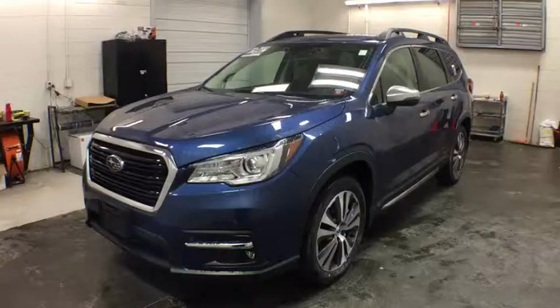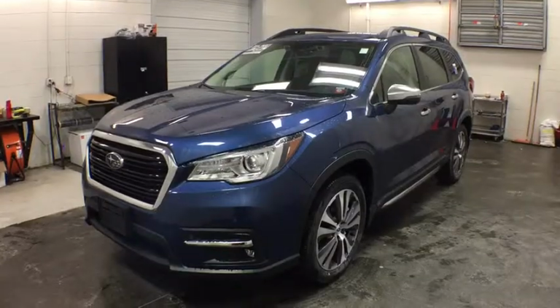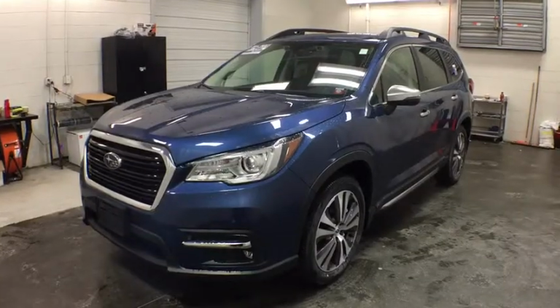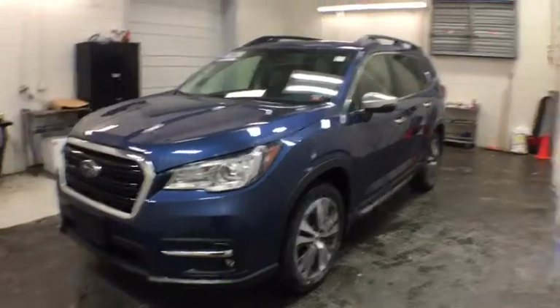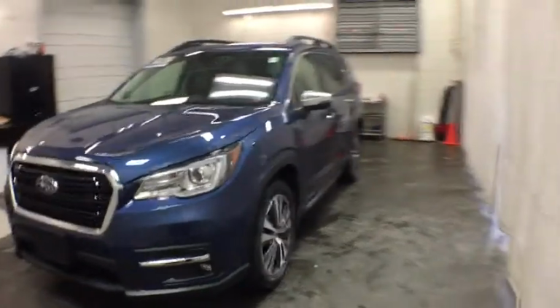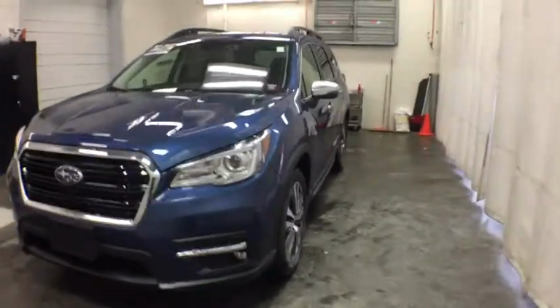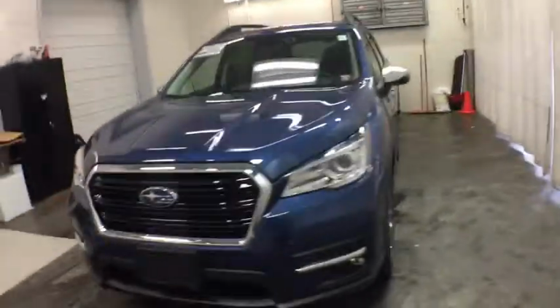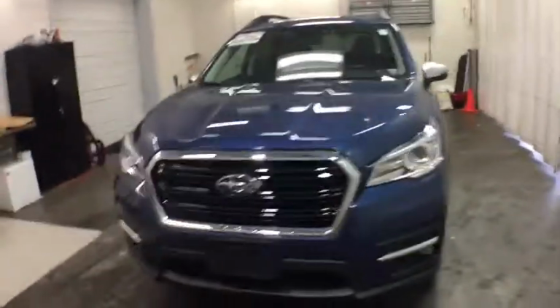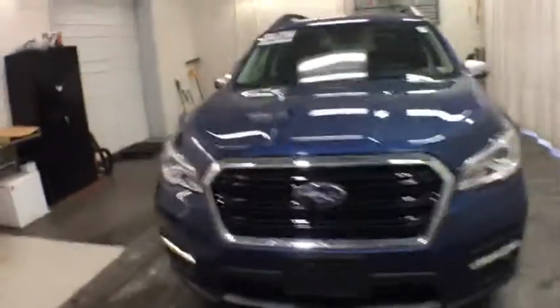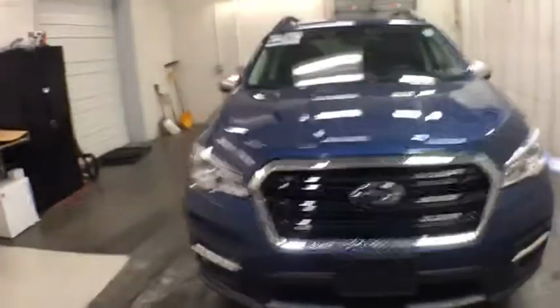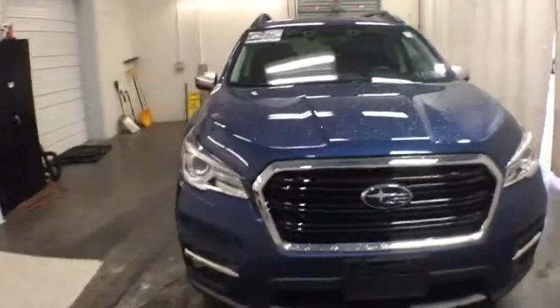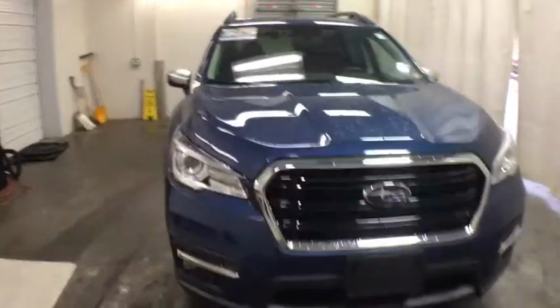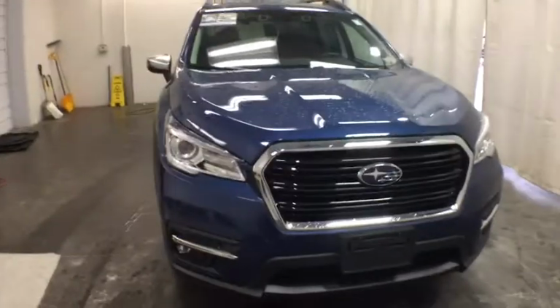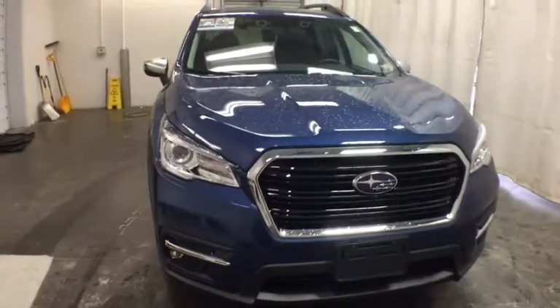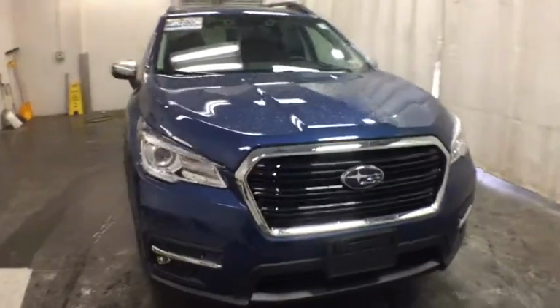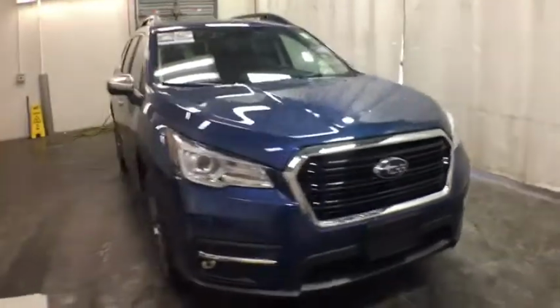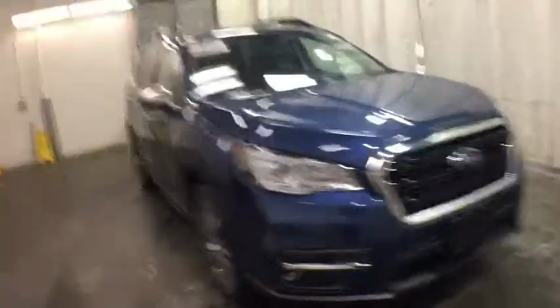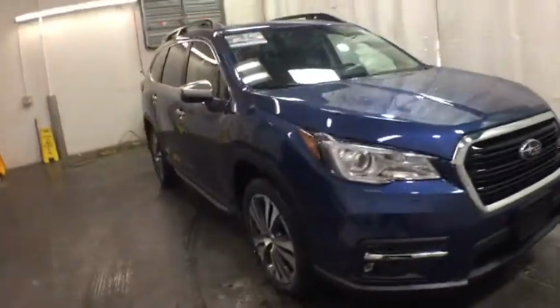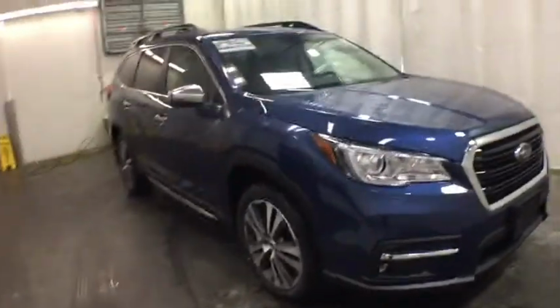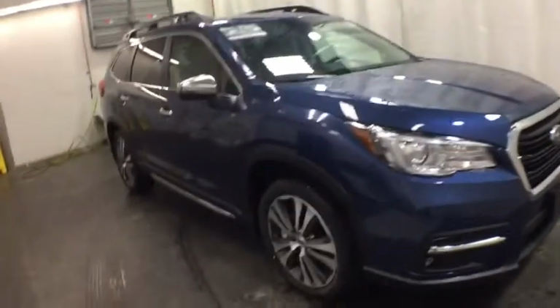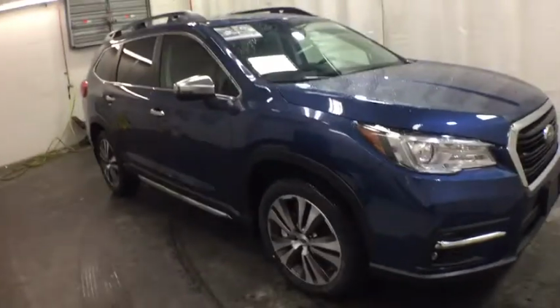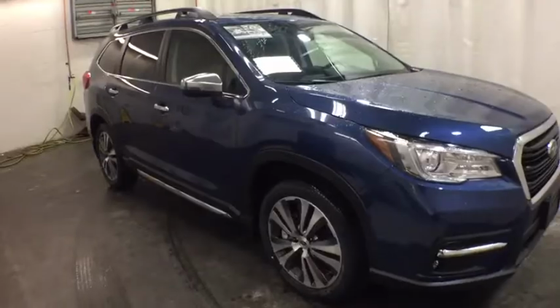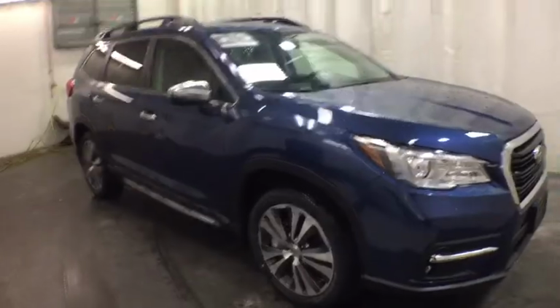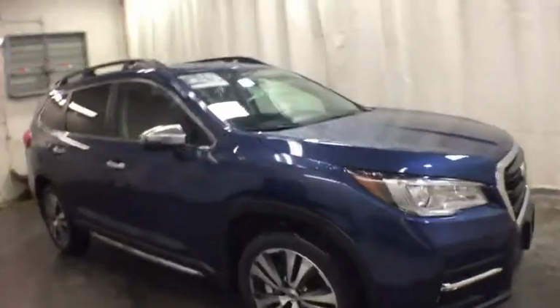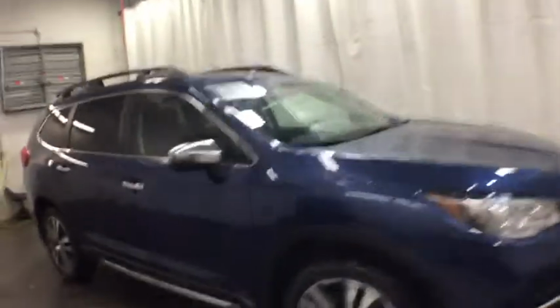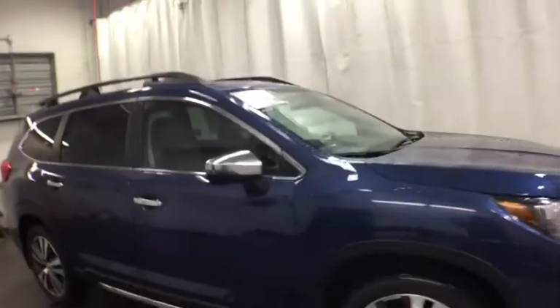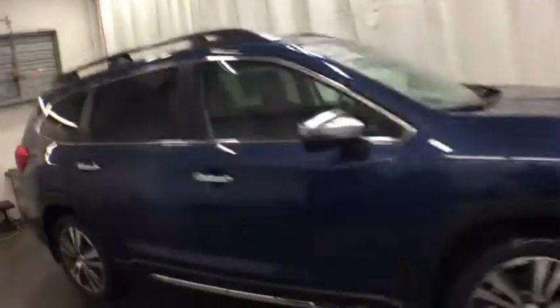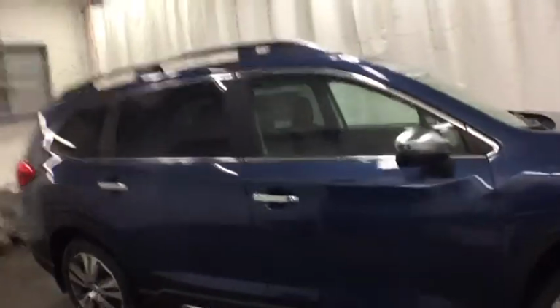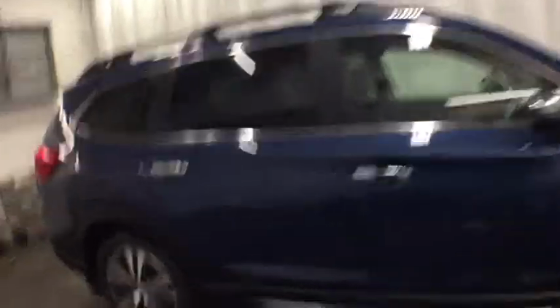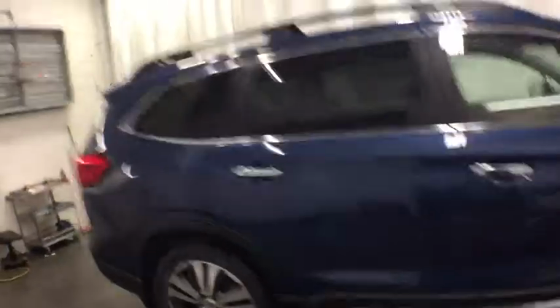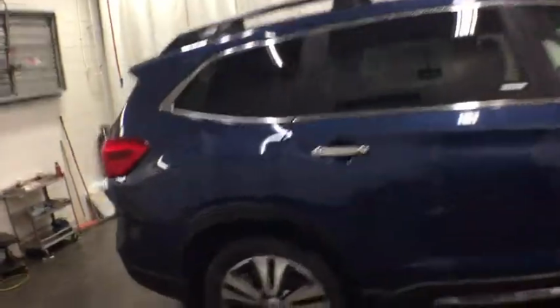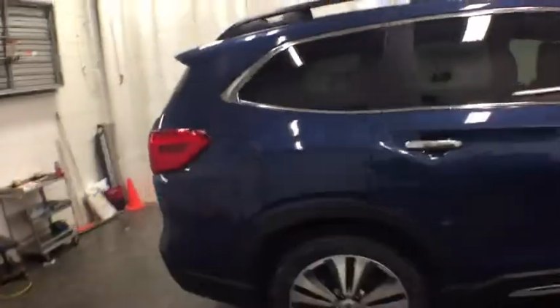2019 Subaru Ascent. The Subaru Ascent is a breath of fresh air to families in need of more room. The reliability, safety, and practicality that Subaru has always been known for is now brought to you with third-row seating.